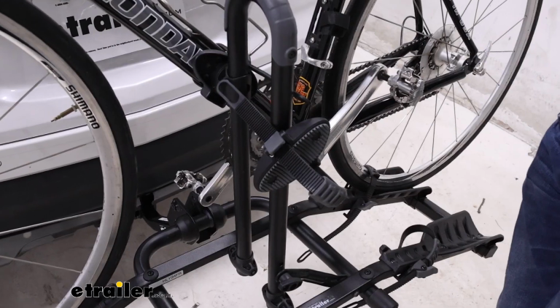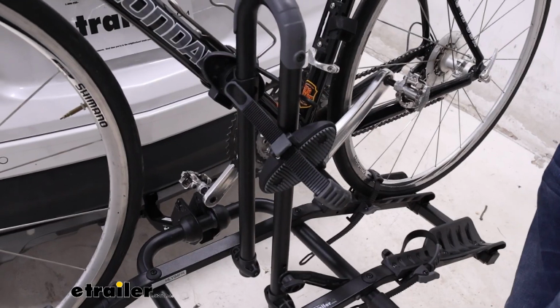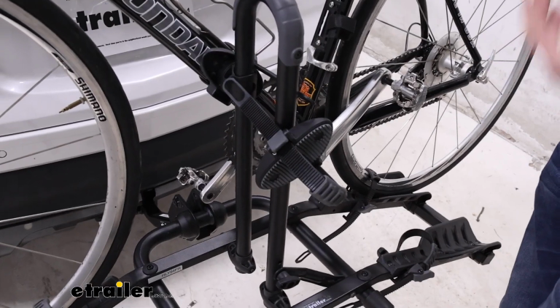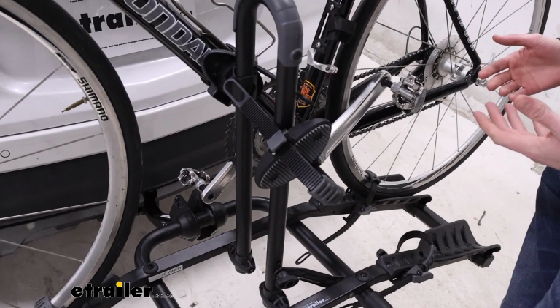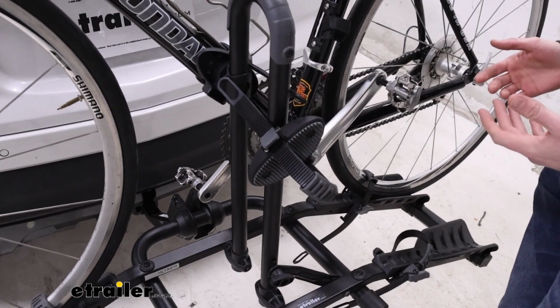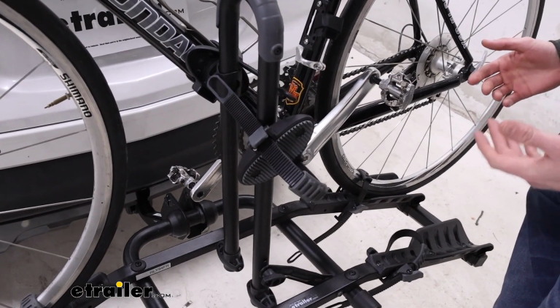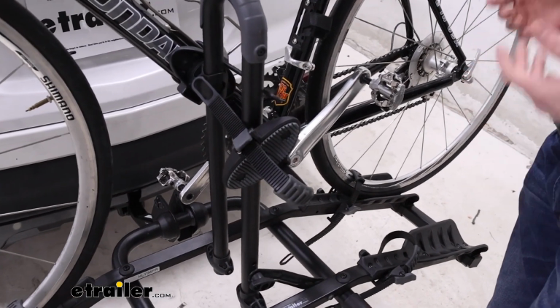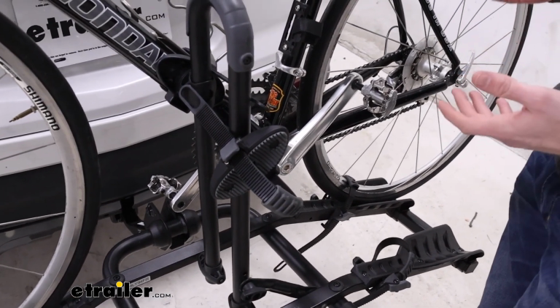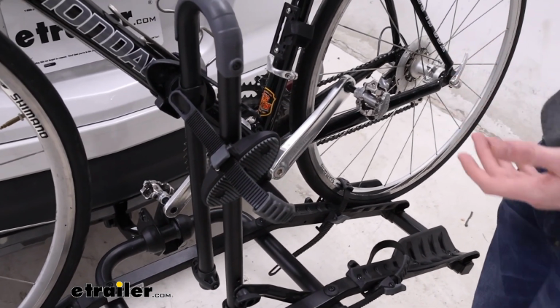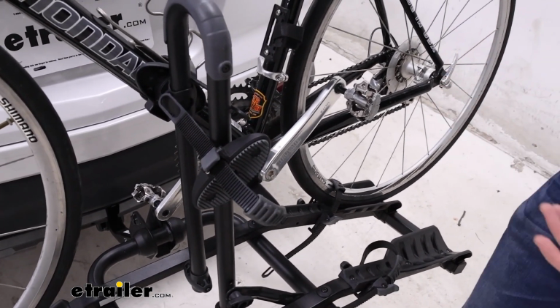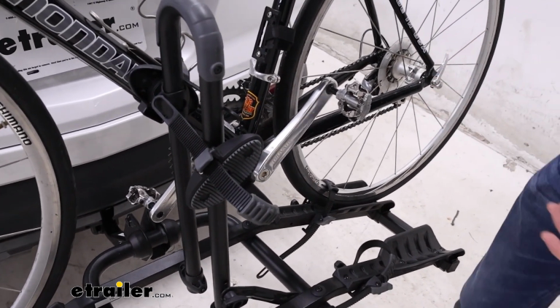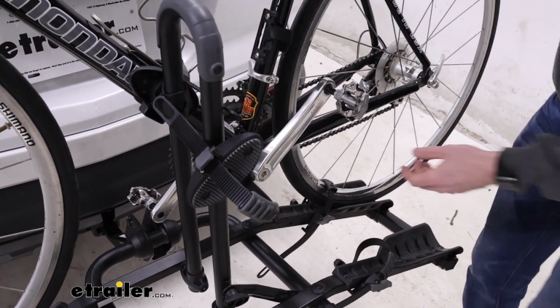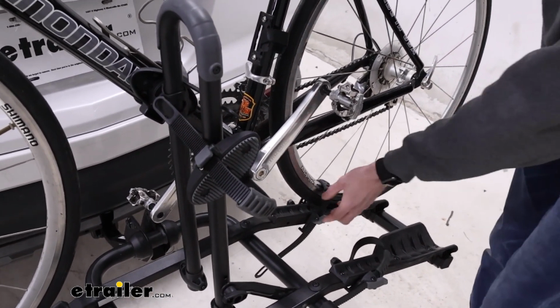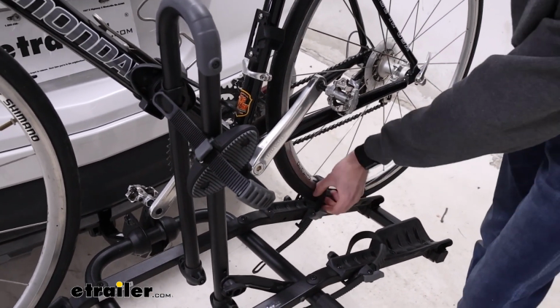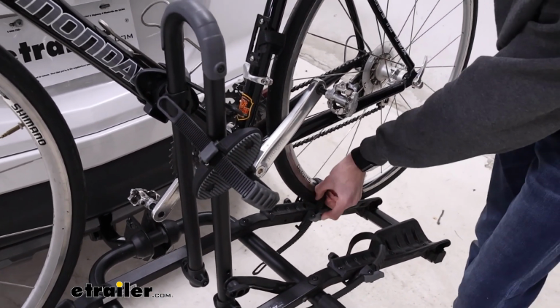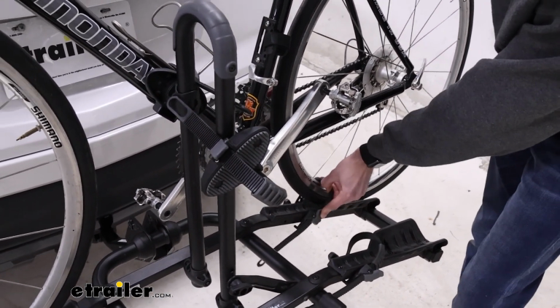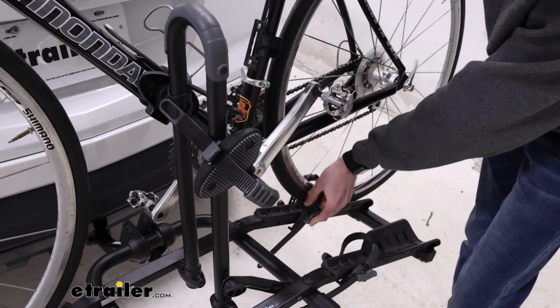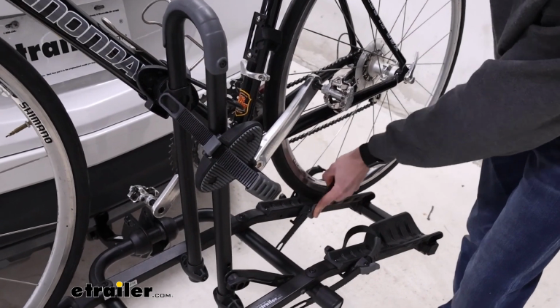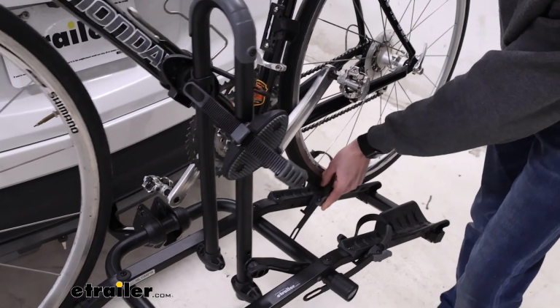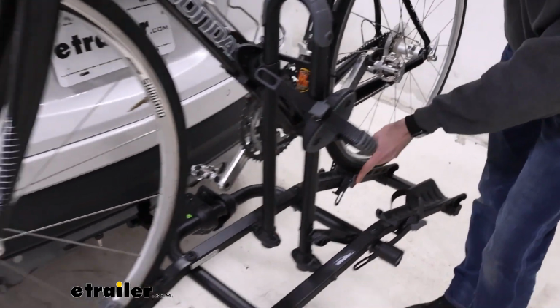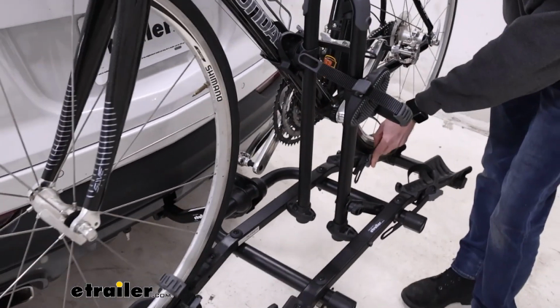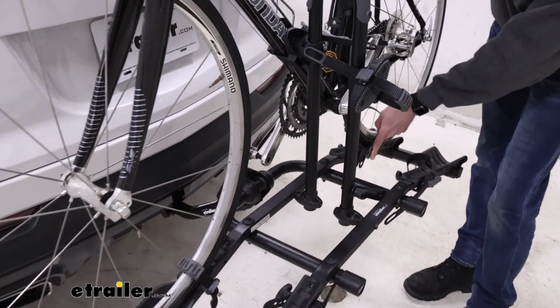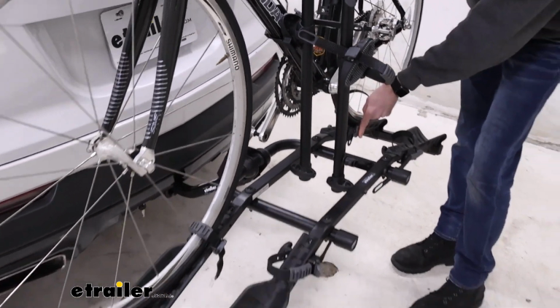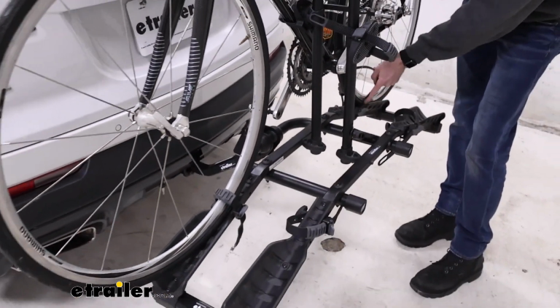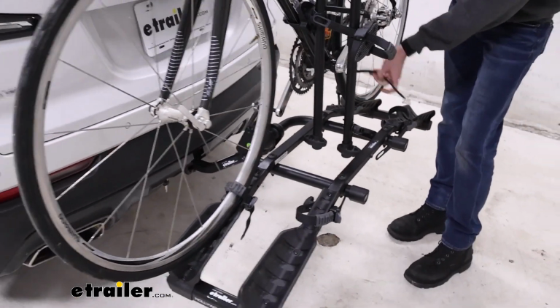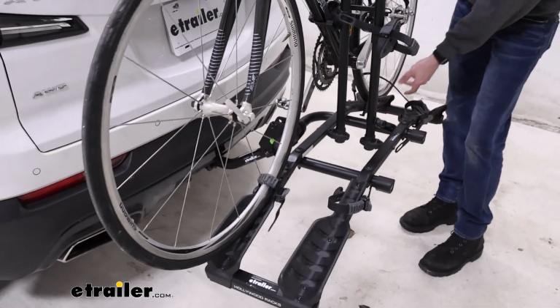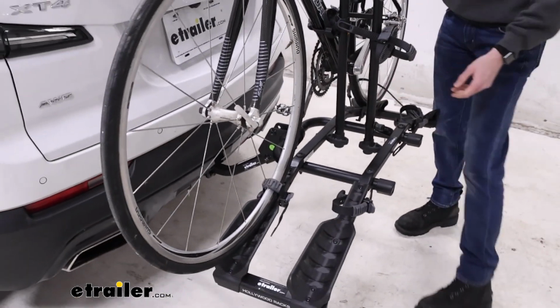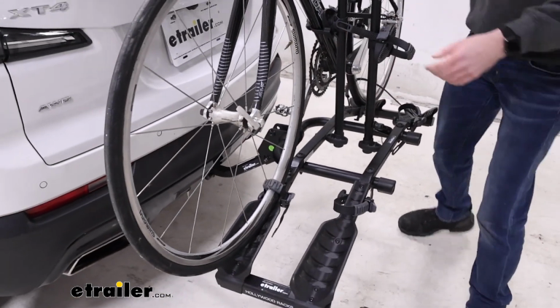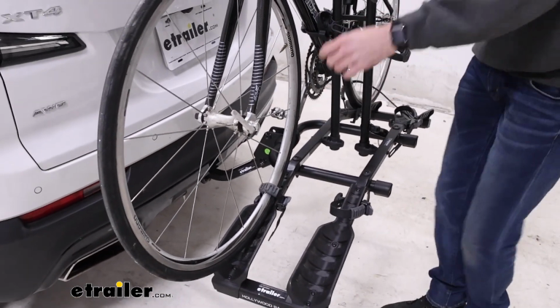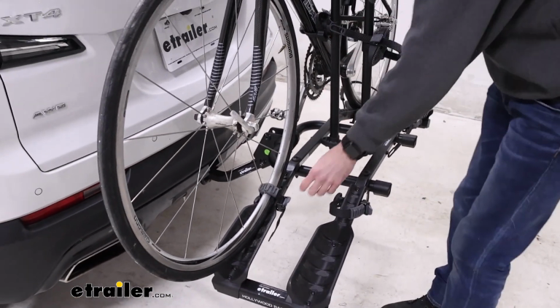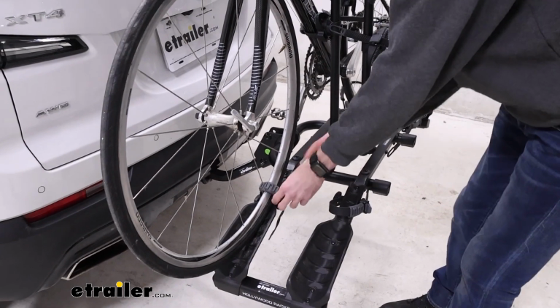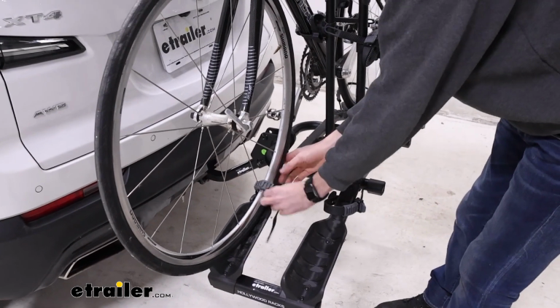The rack itself does not tilt away with the bikes loaded, so we do have to remove the bike to get the back open. We can start doing that by first releasing the strap in the back and then the strap in the front.